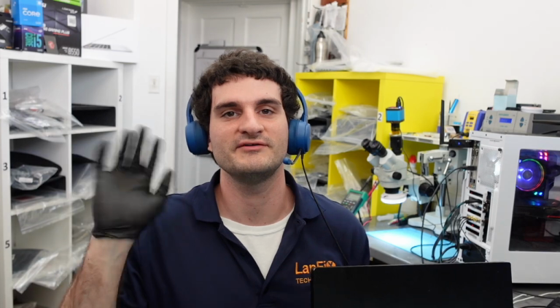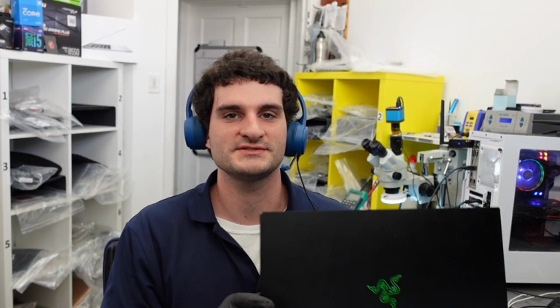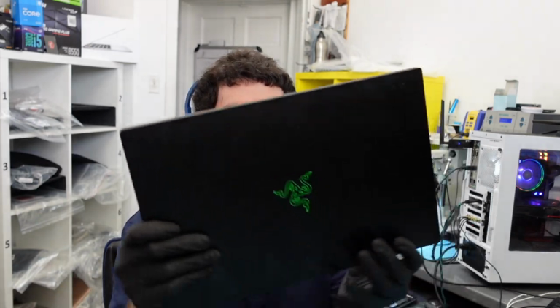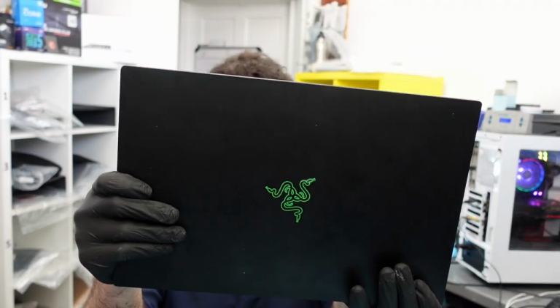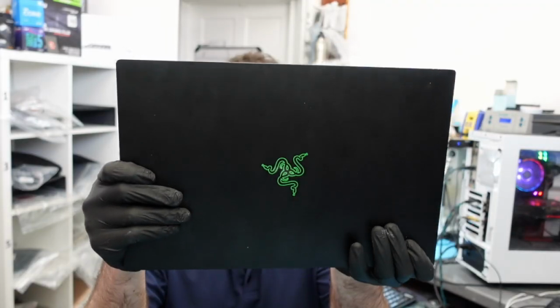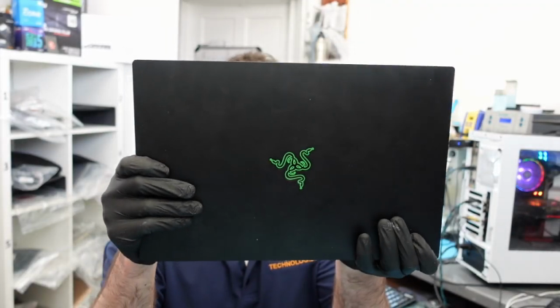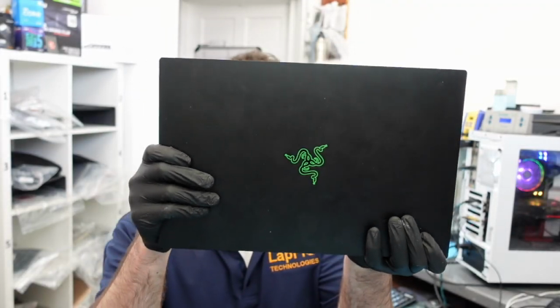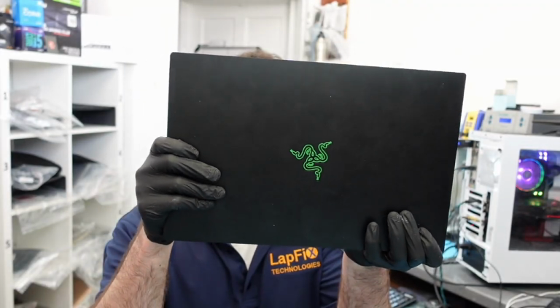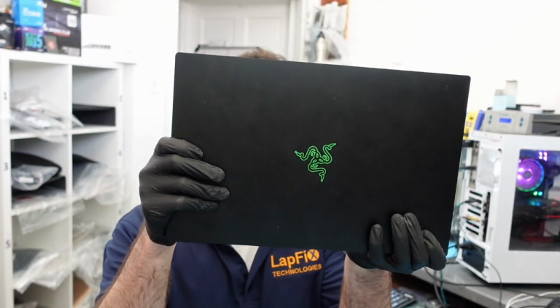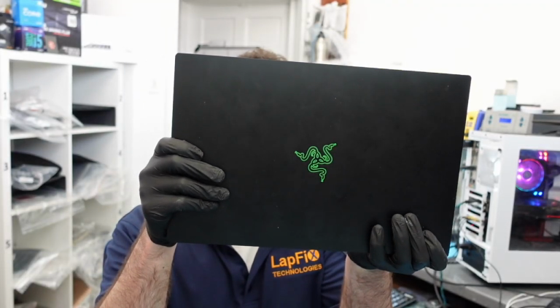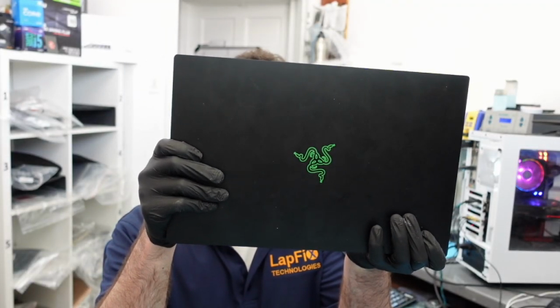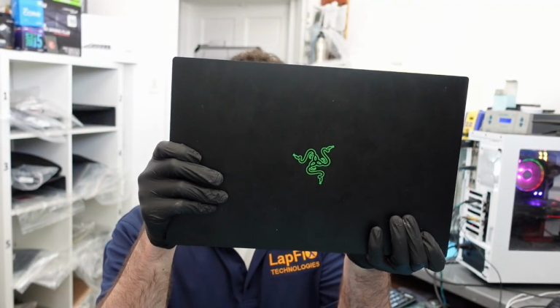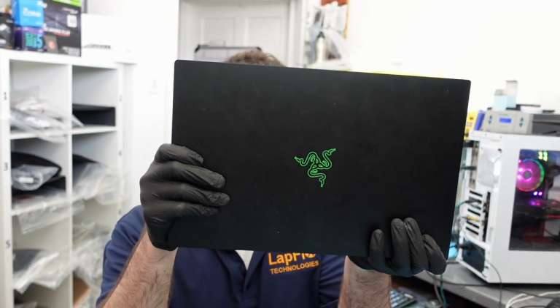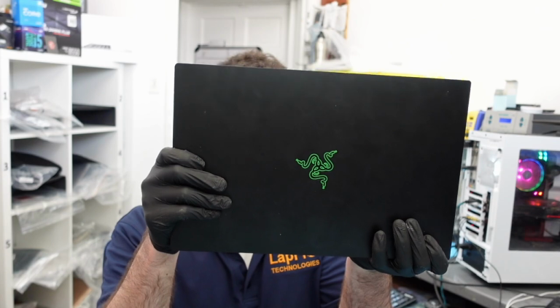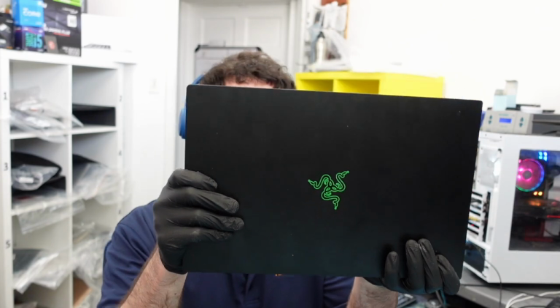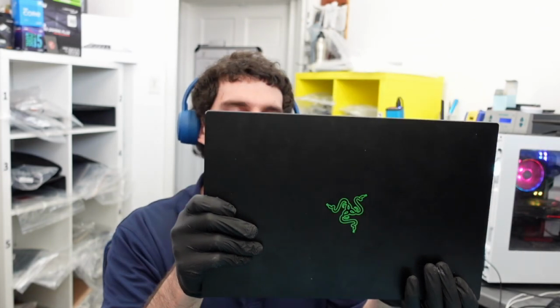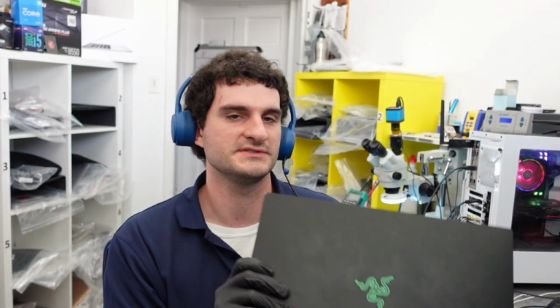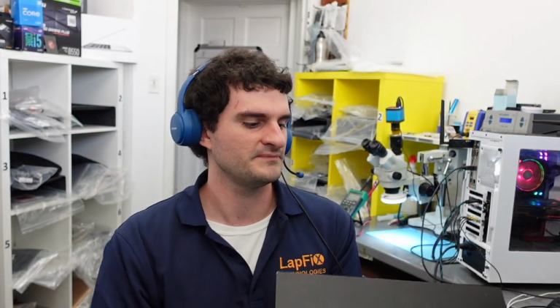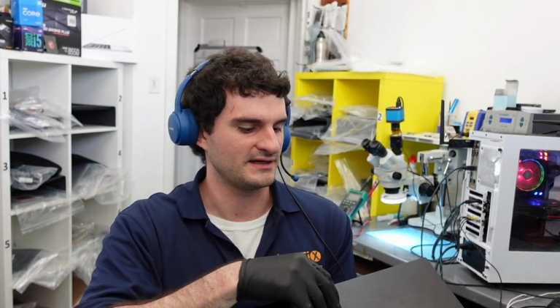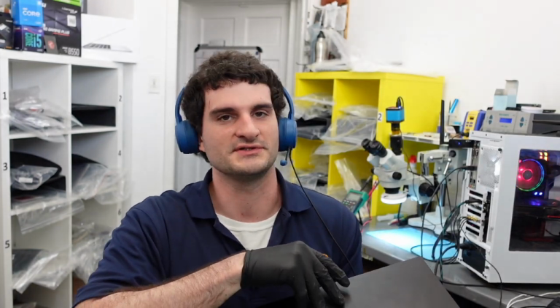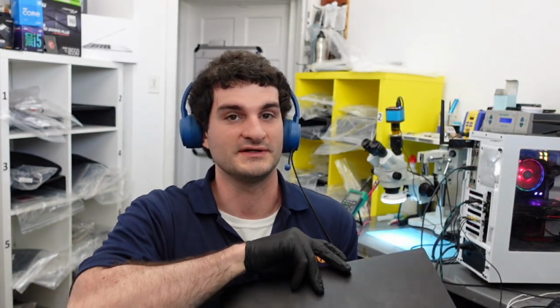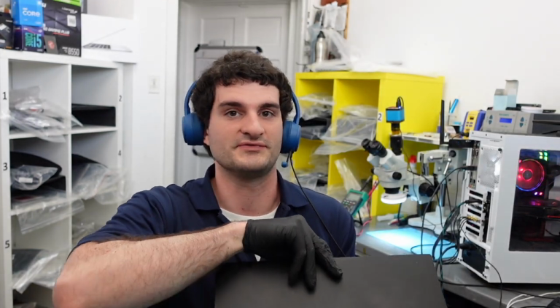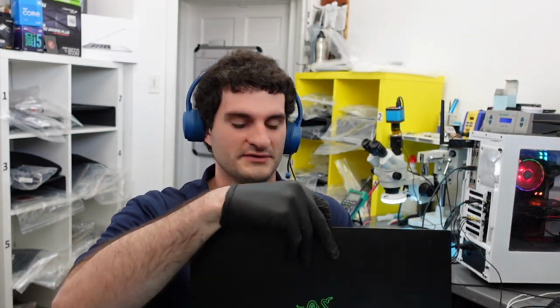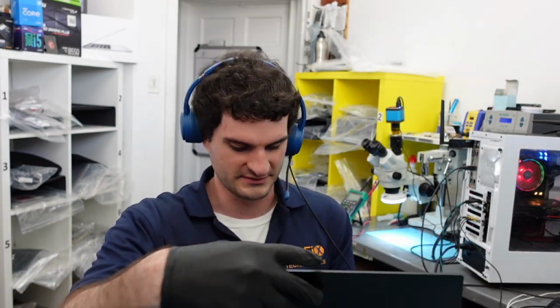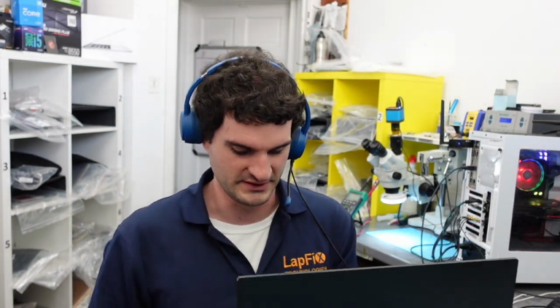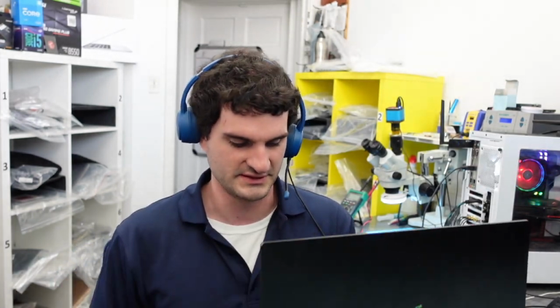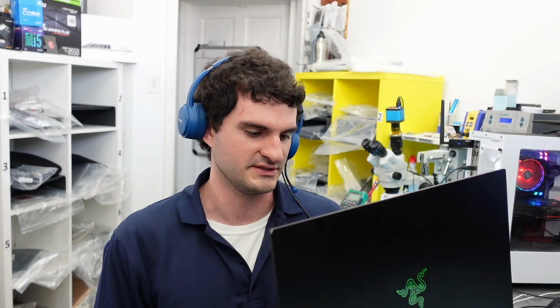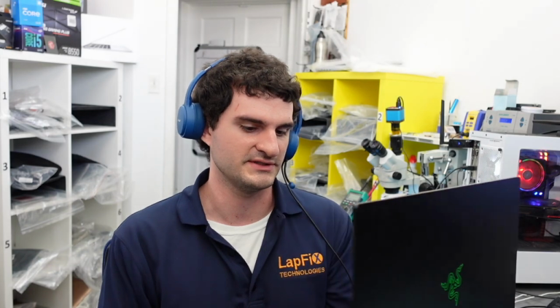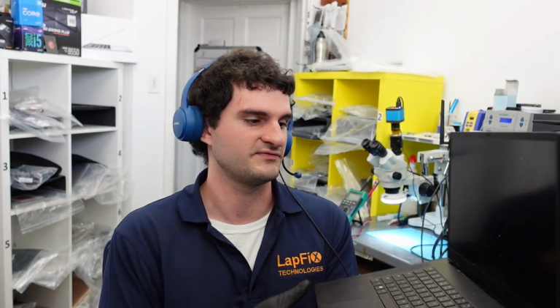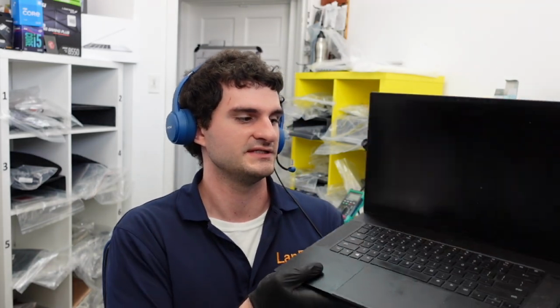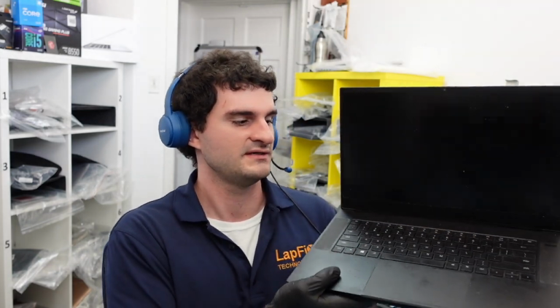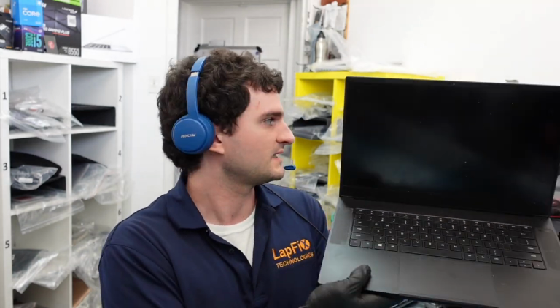Hey everybody, so today I have the Razer Blade 15 — this is the RZ09-0330. I know there are a lot of different models, but this is a nice 15-inch laptop.